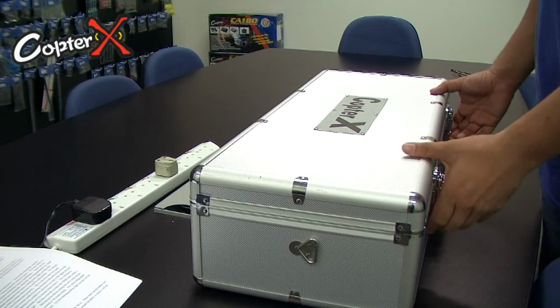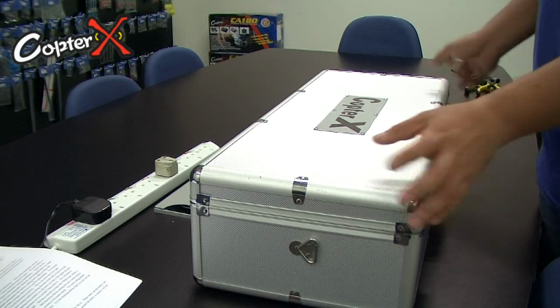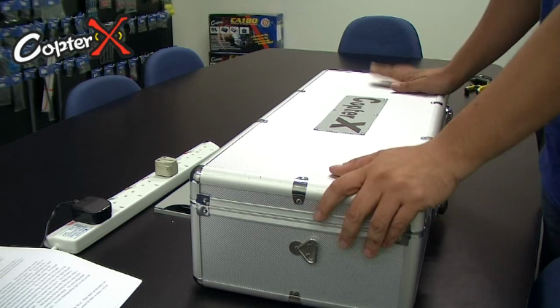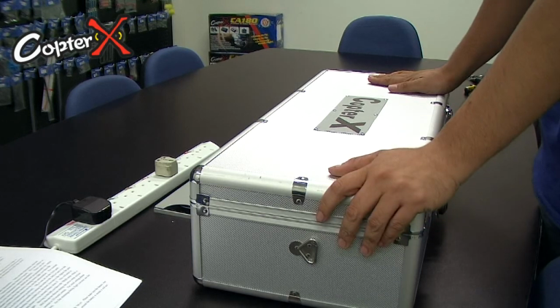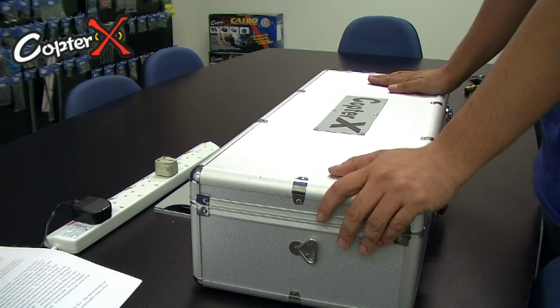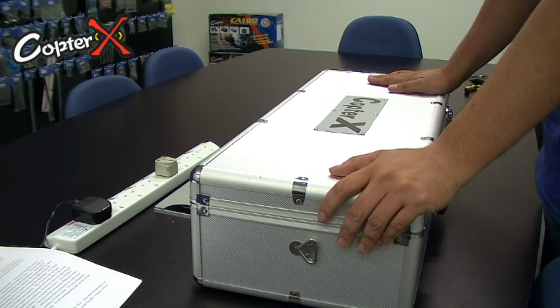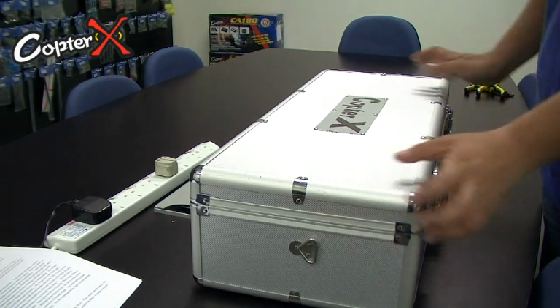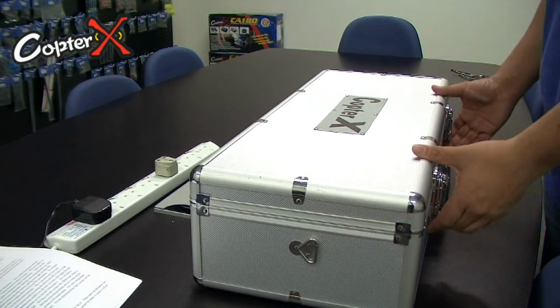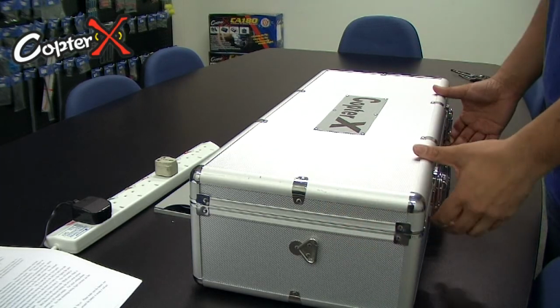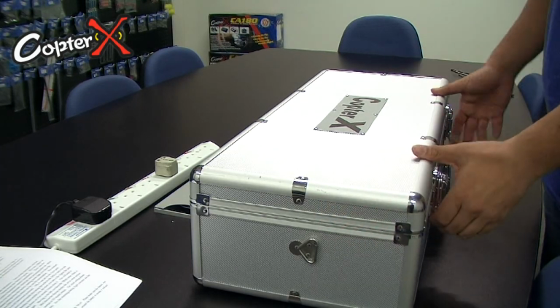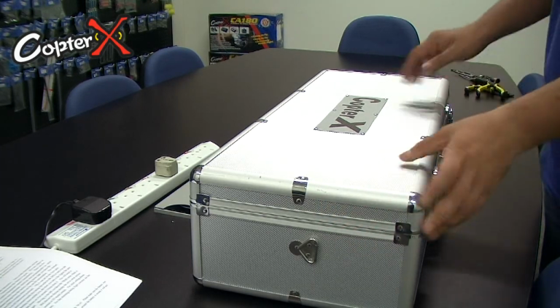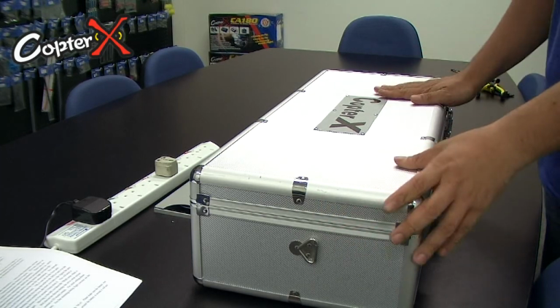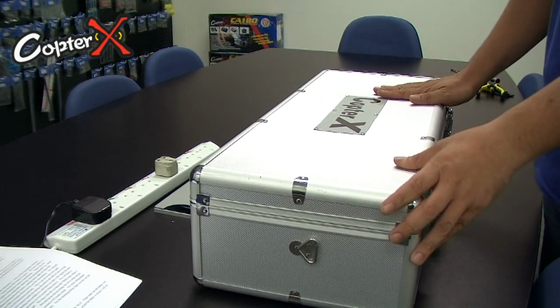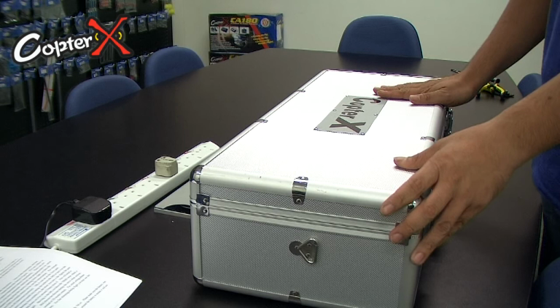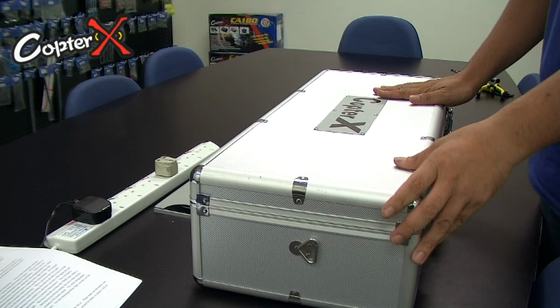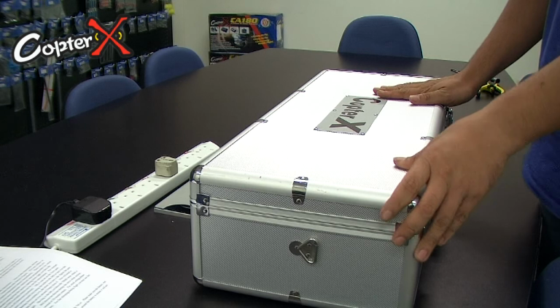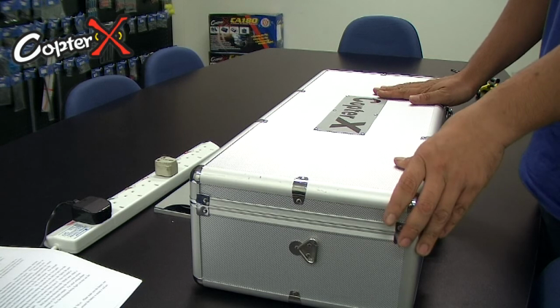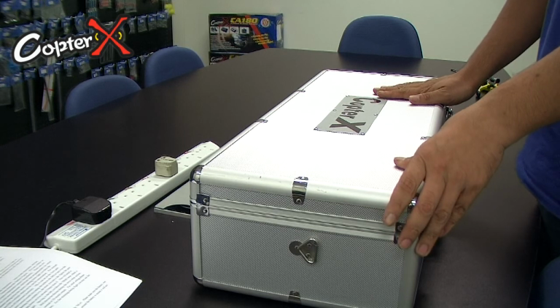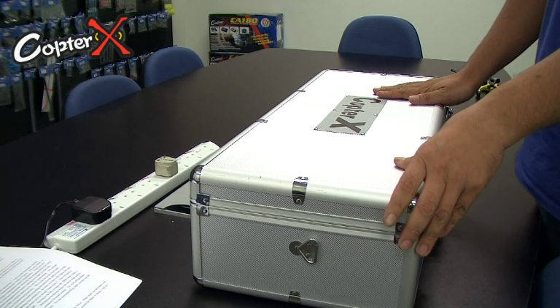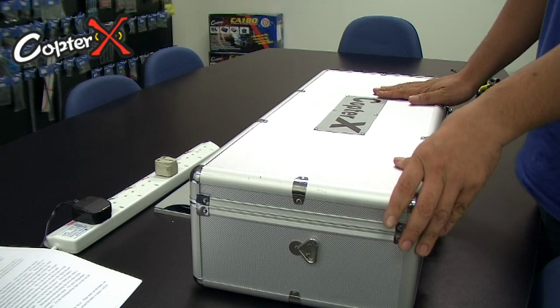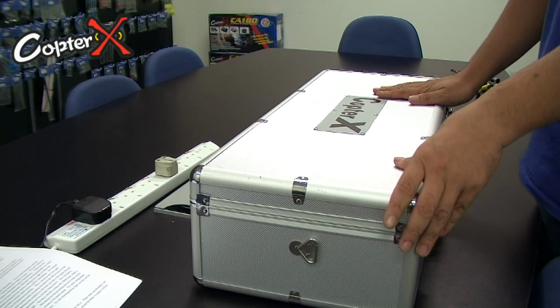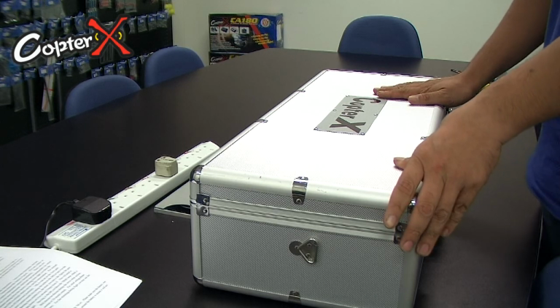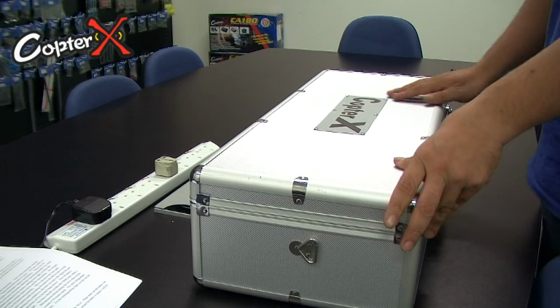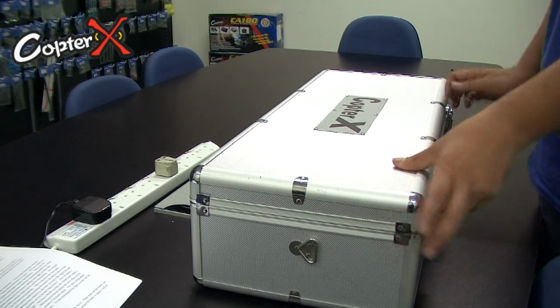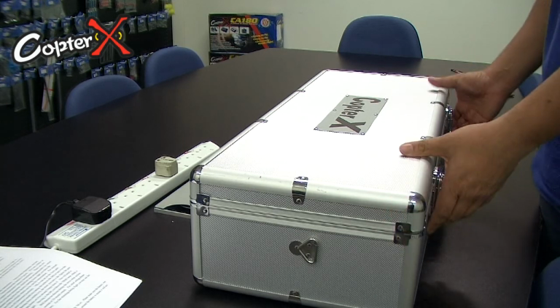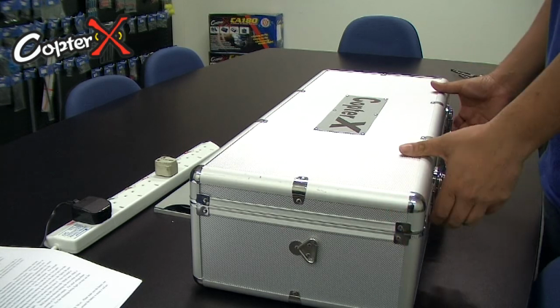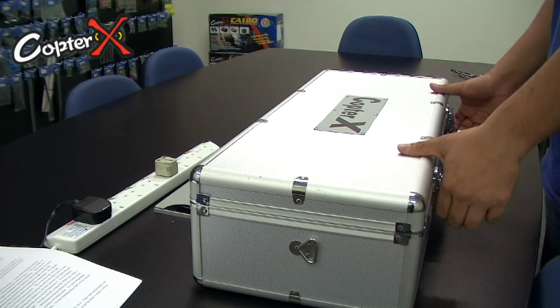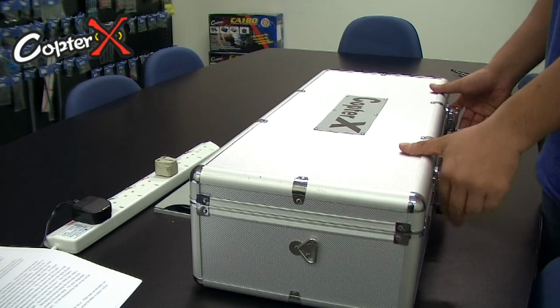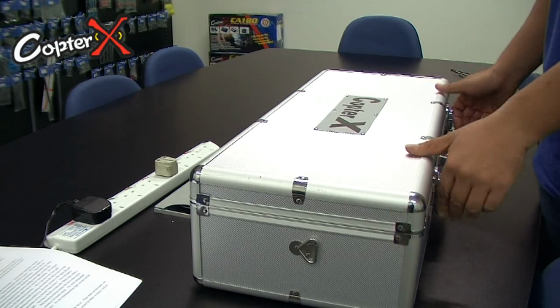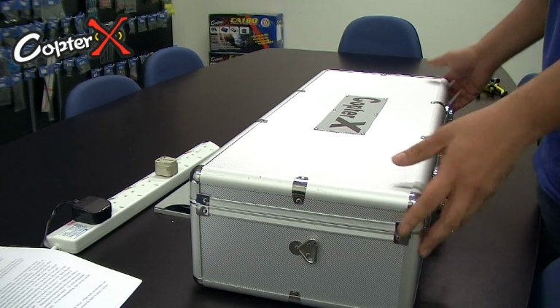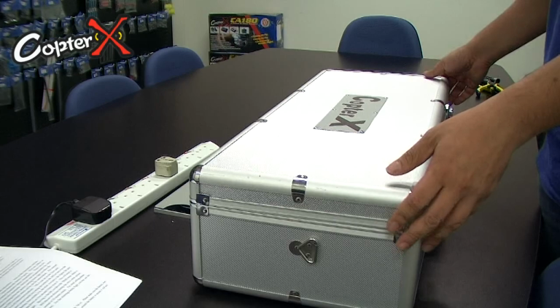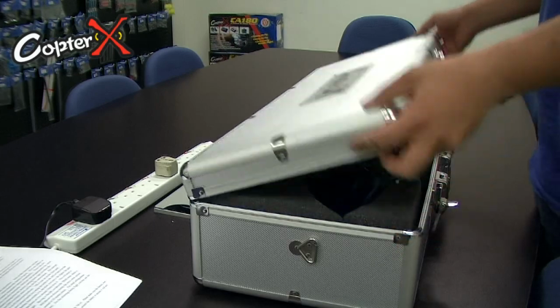For the LTF kits, the kit will come with a handy aluminum carrying case so you can put your batteries, tools, or helicopter transmitter, everything inside.